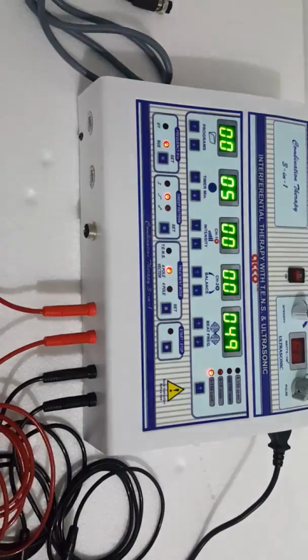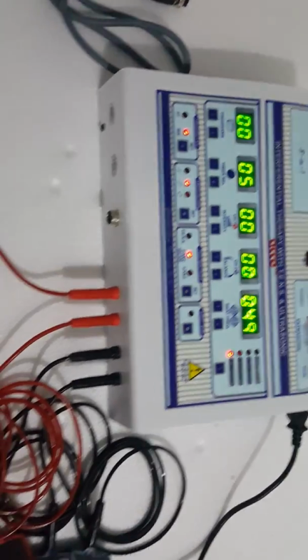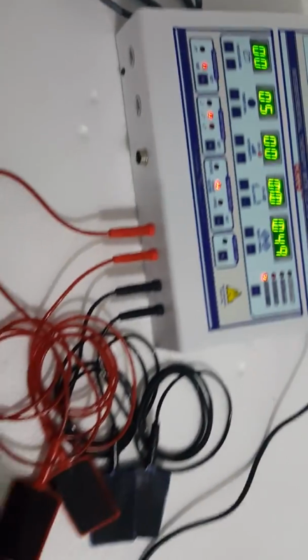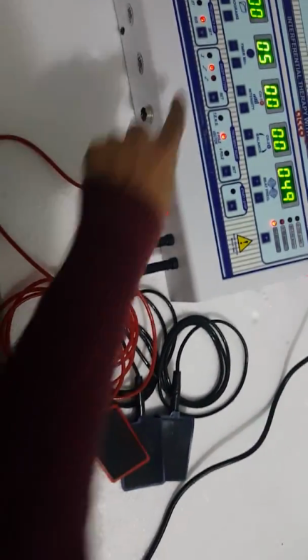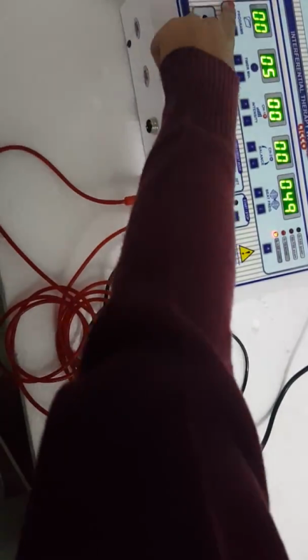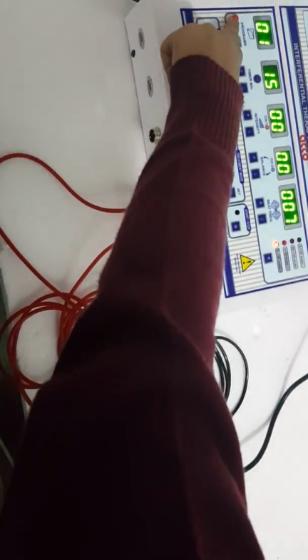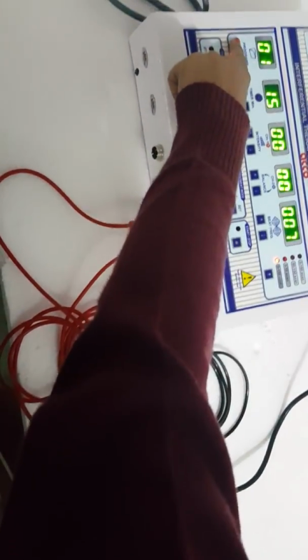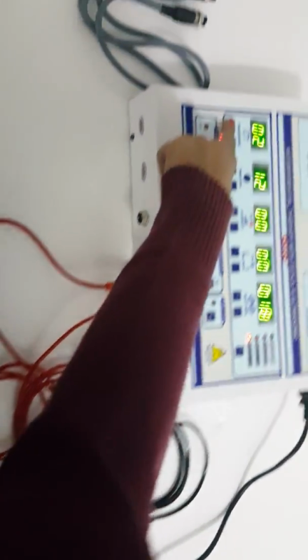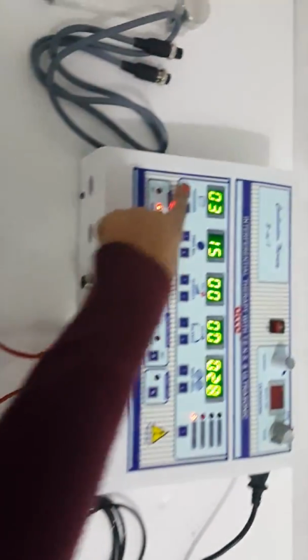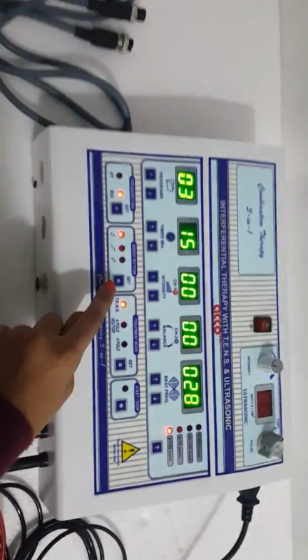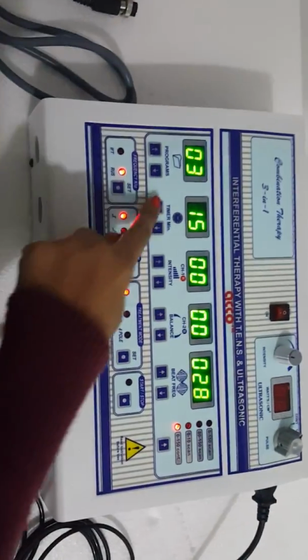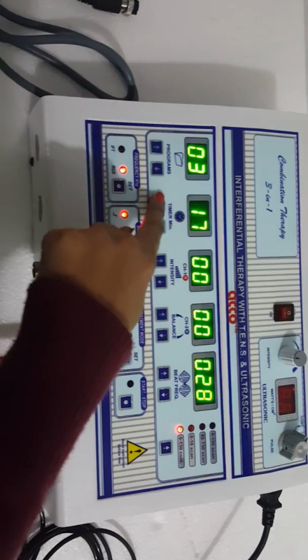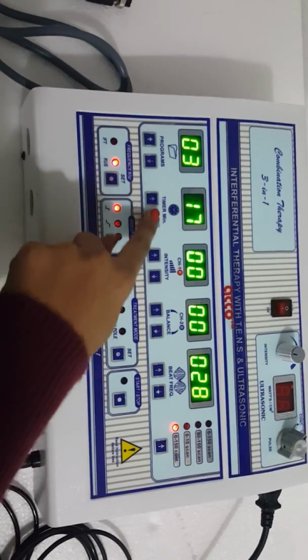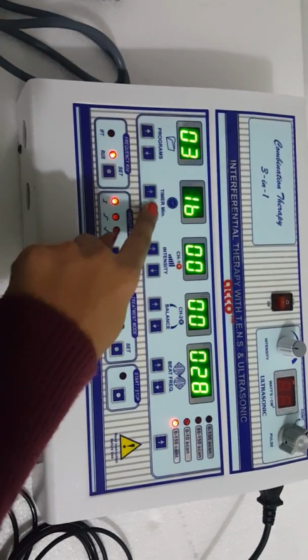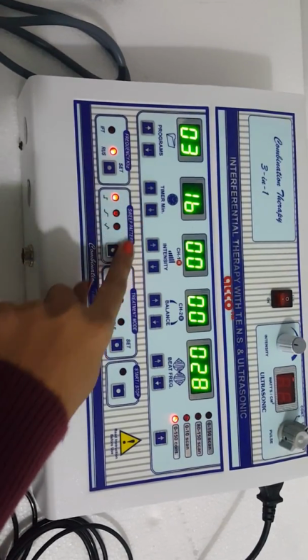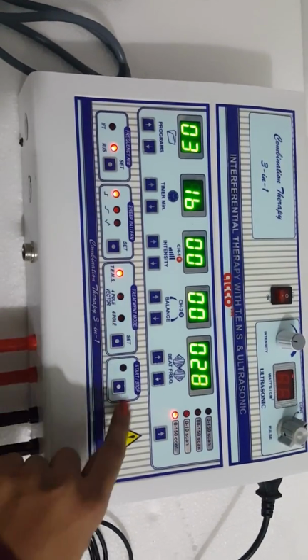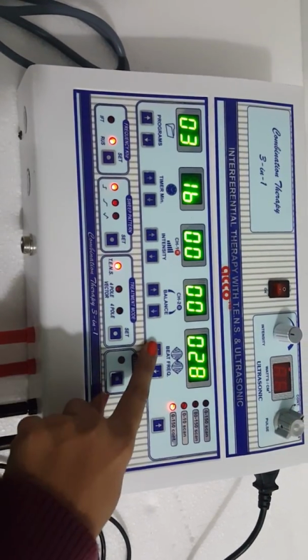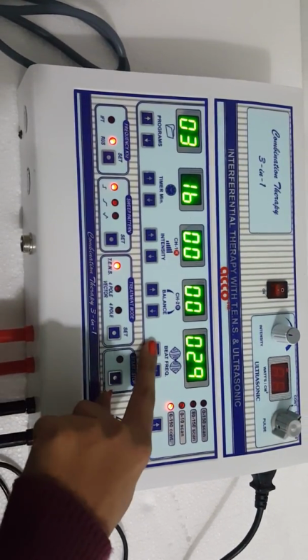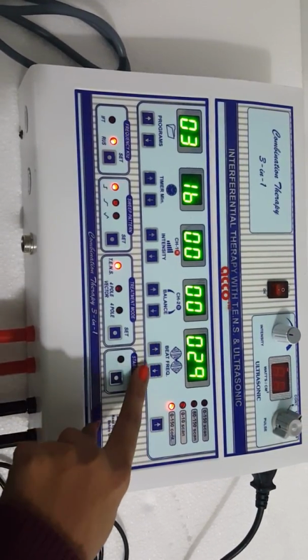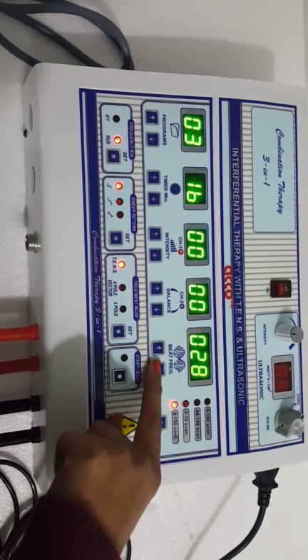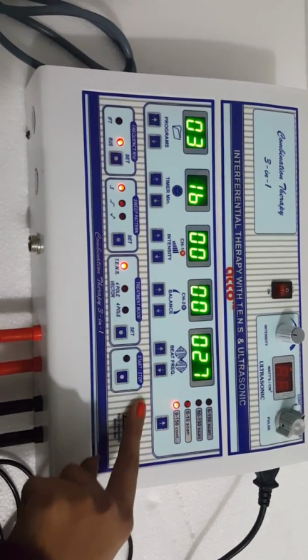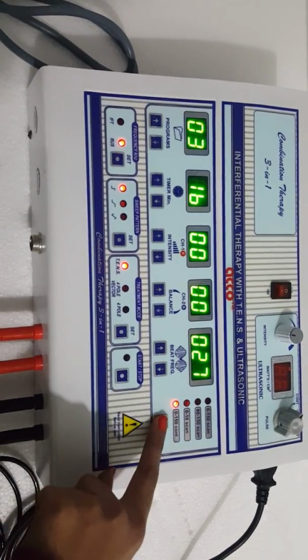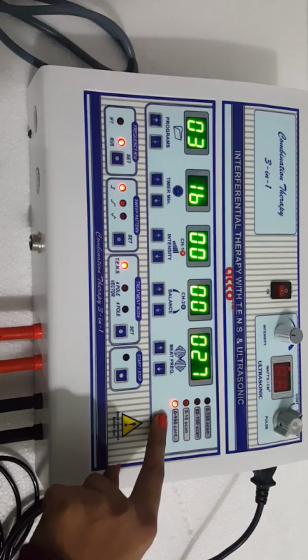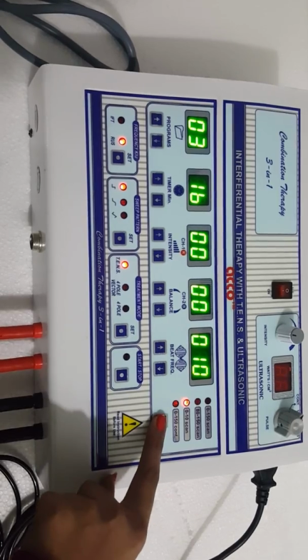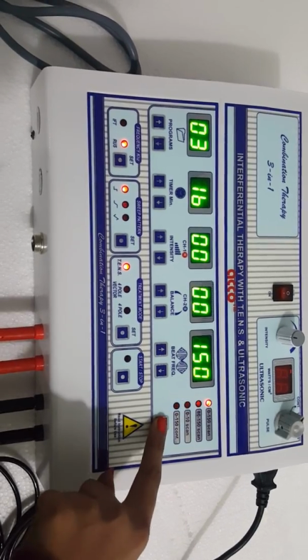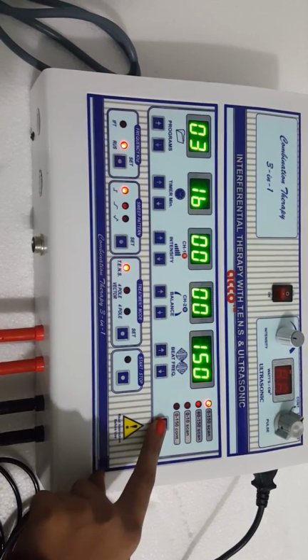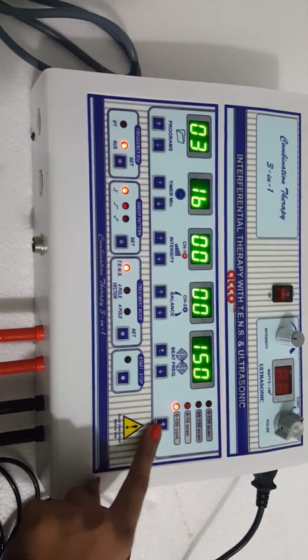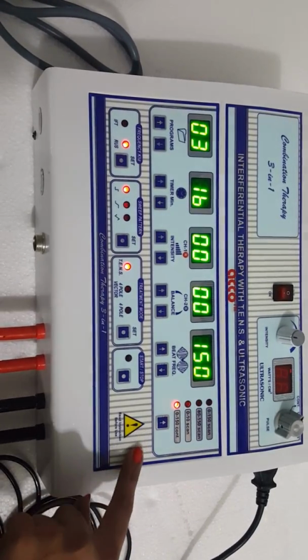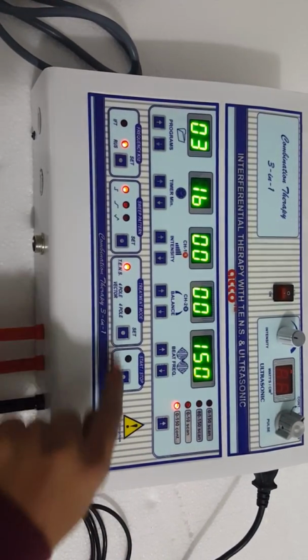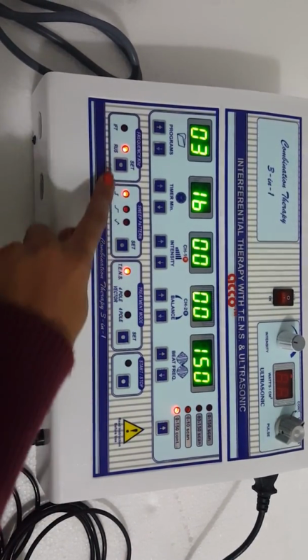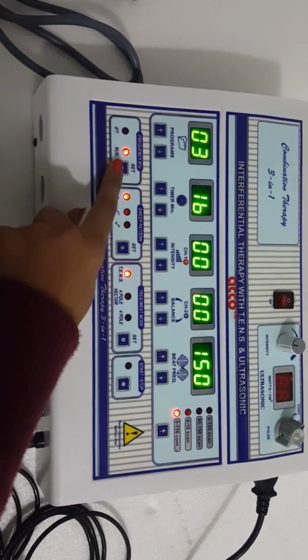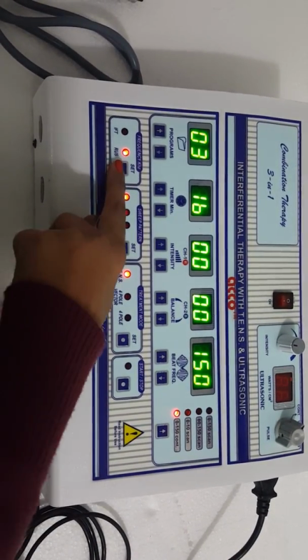Now set the parameters. Set the program as per your need. Set the timer as per your need. Set the beat frequency as per your need. The beat frequency can also be set from here. Now set the frequency in kilohertz.